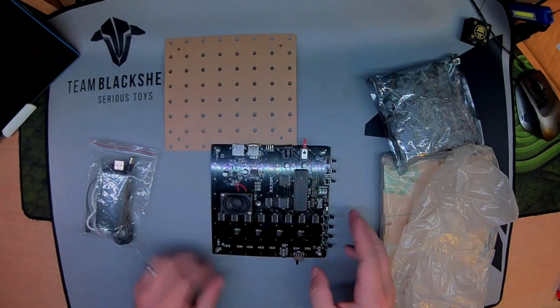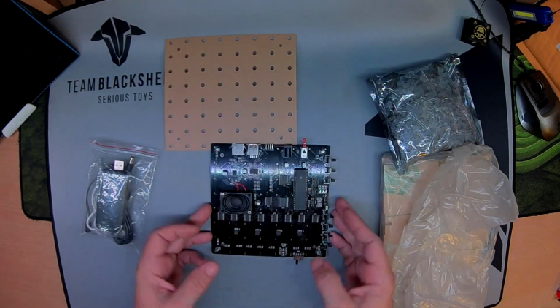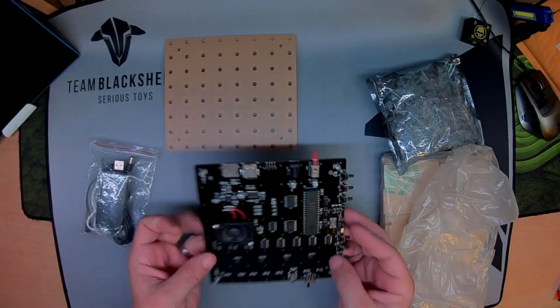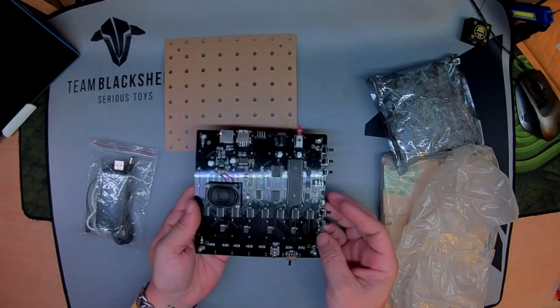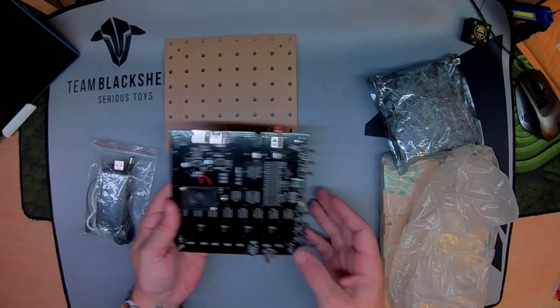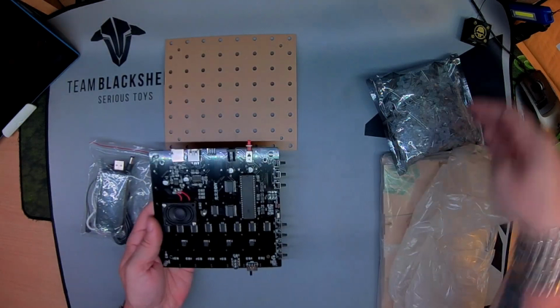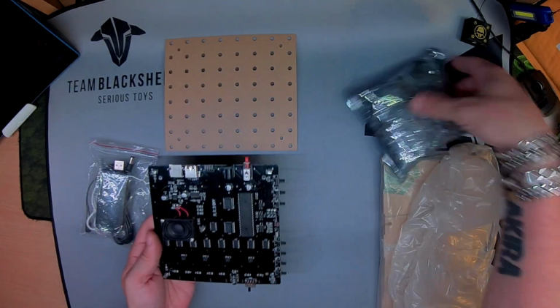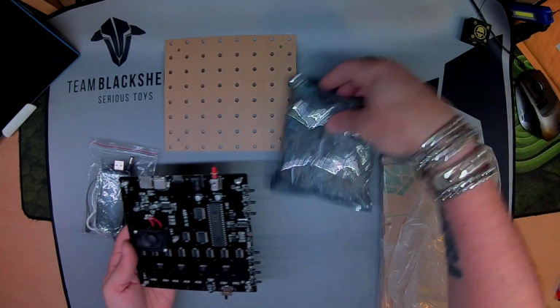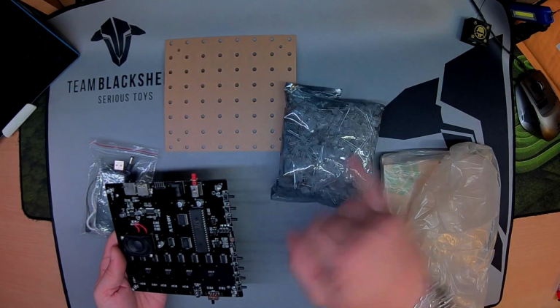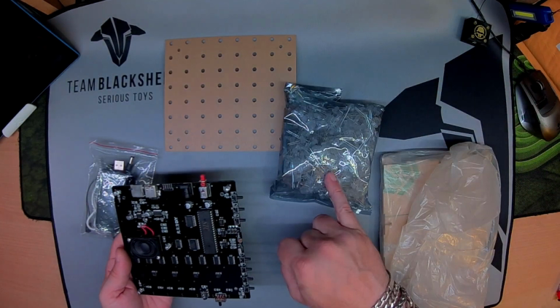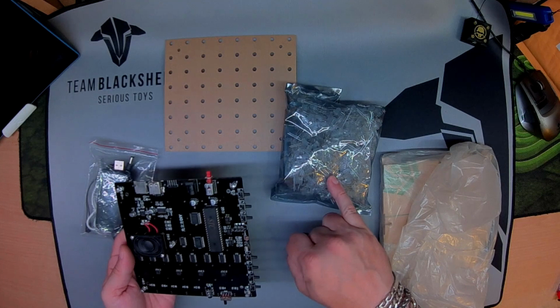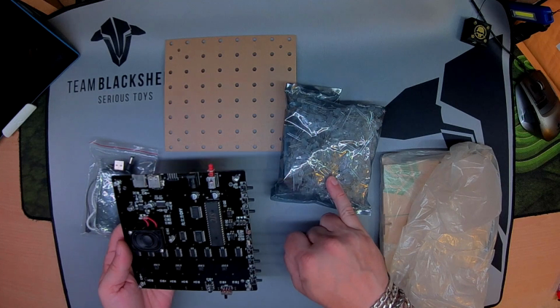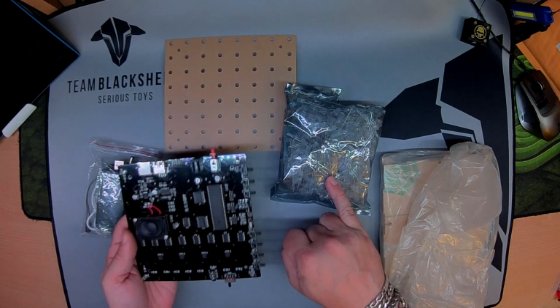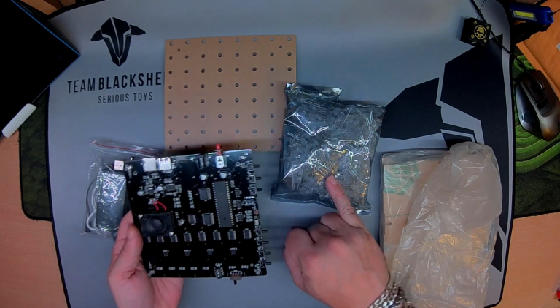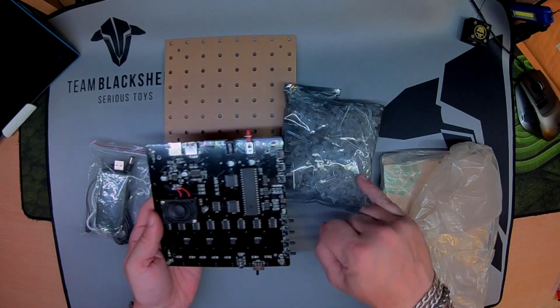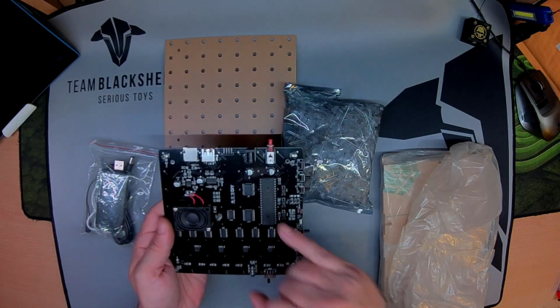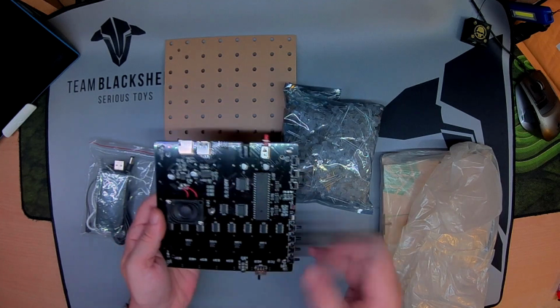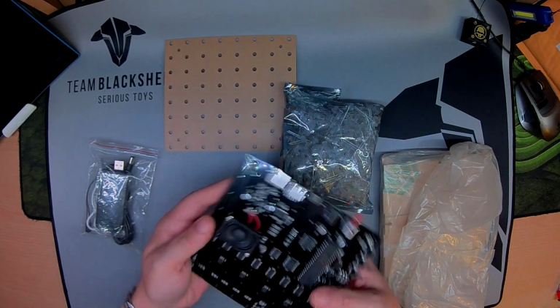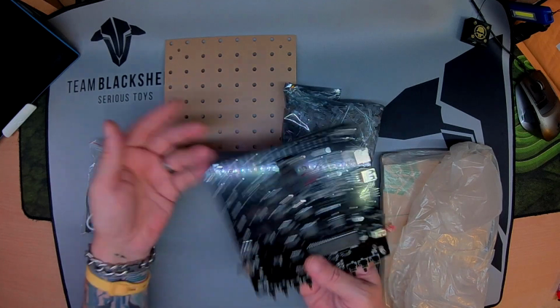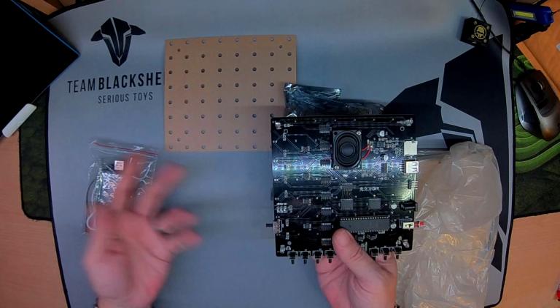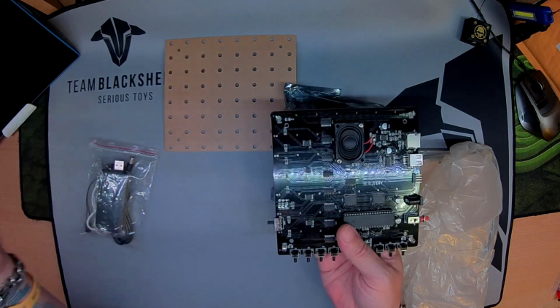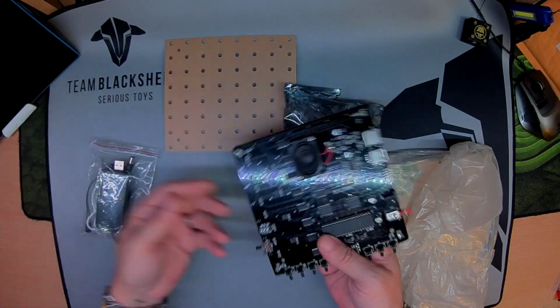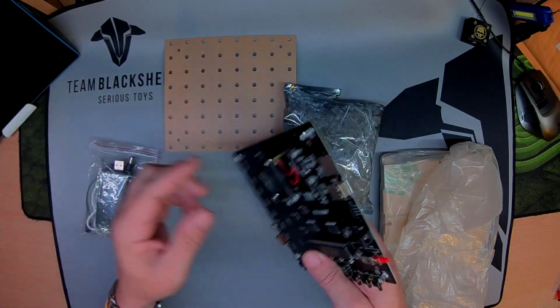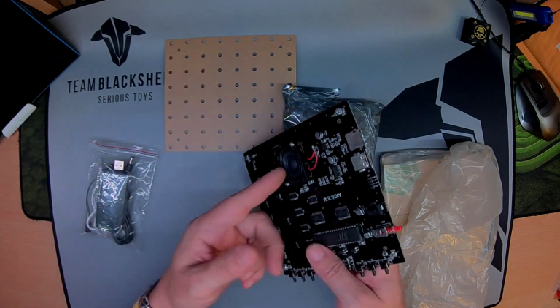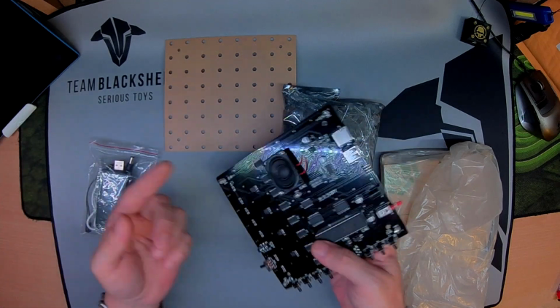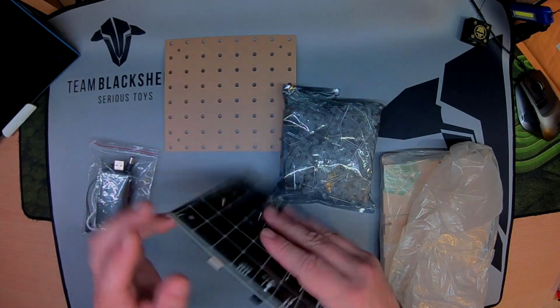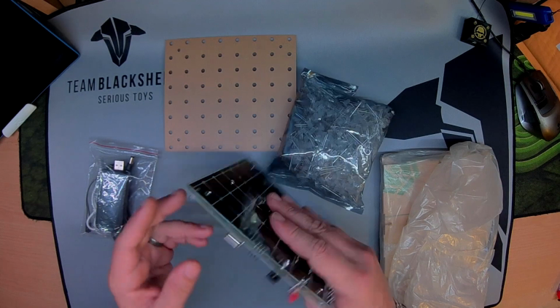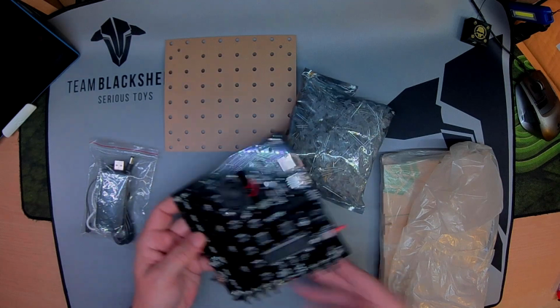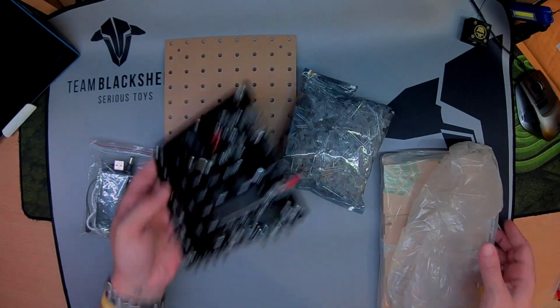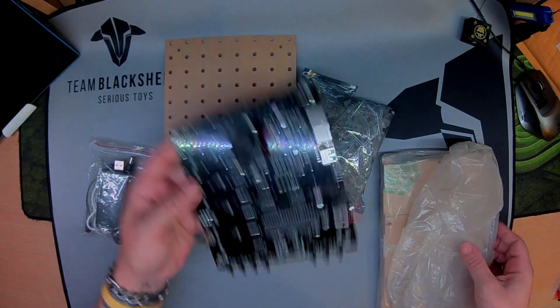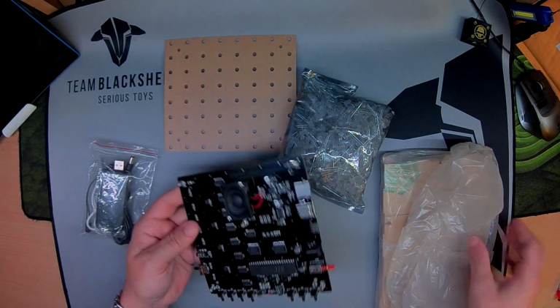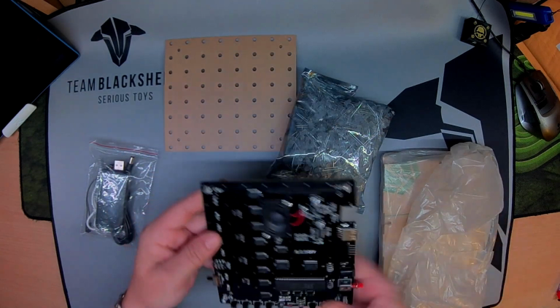What is it you may ask? Well, it's an 8x8x8 LED cube ornament MP3 player in an acrylic box basically.